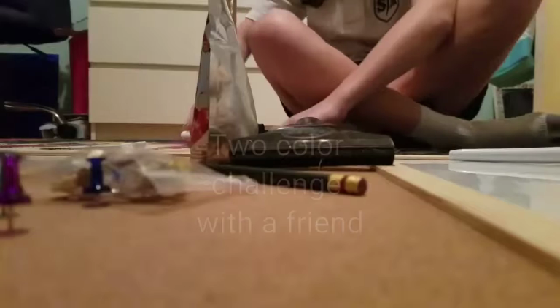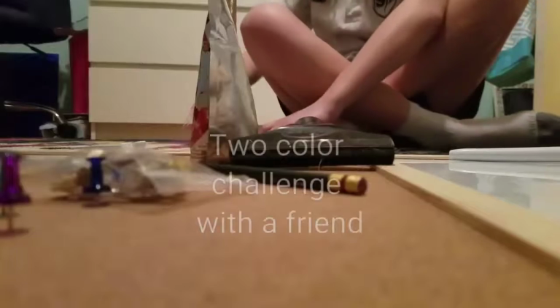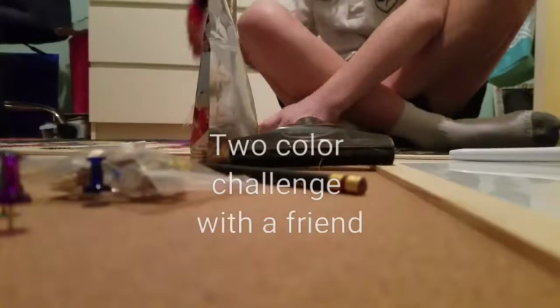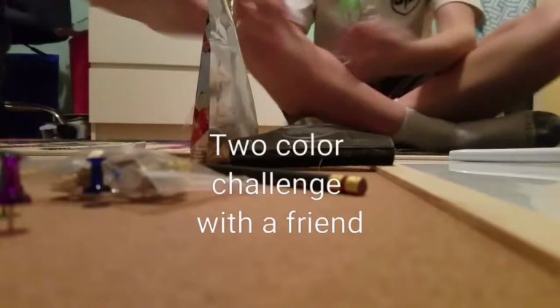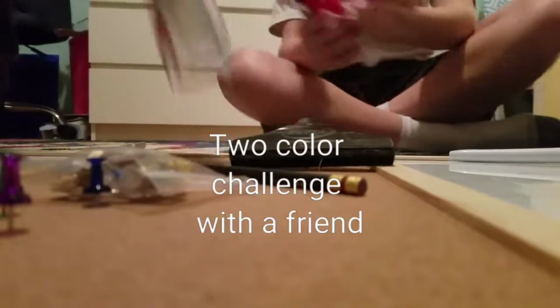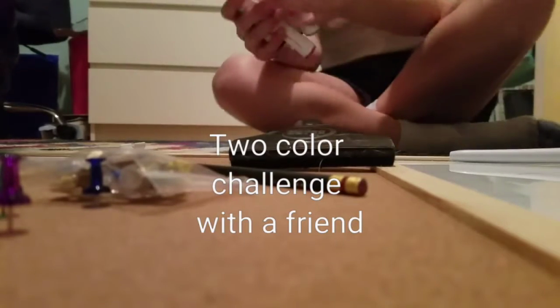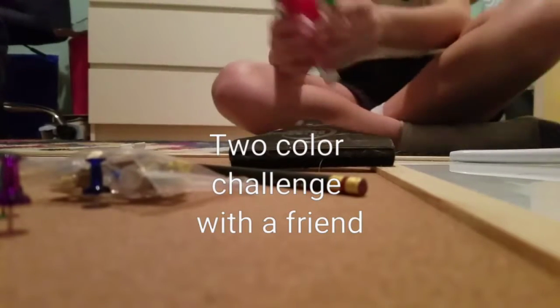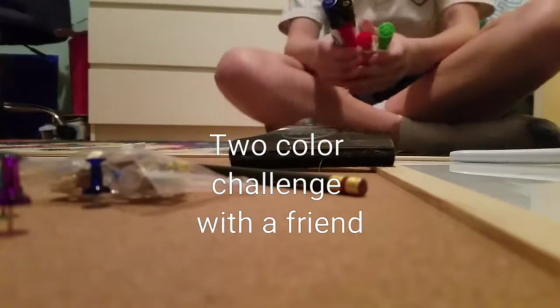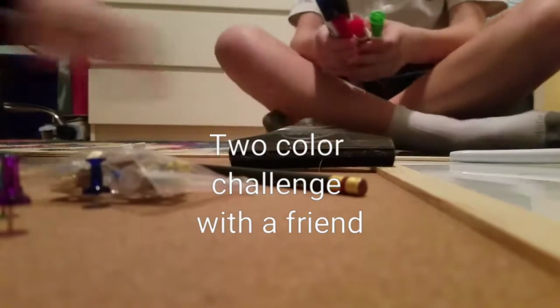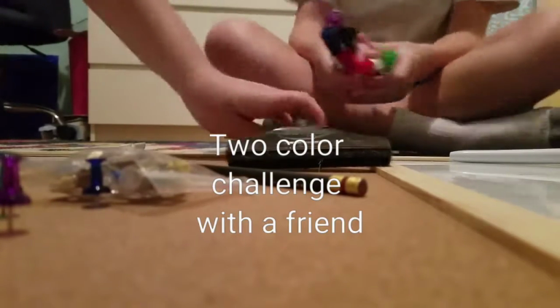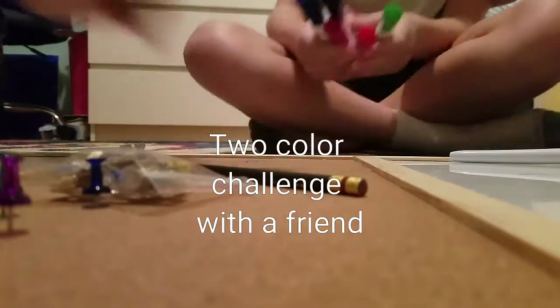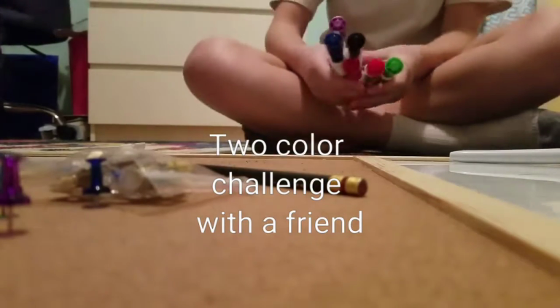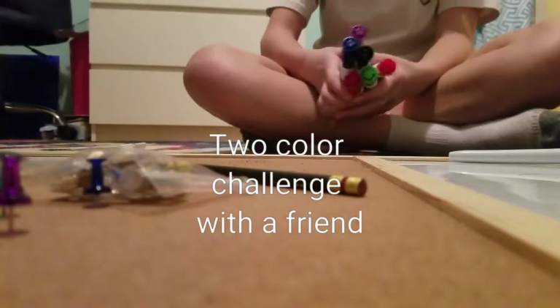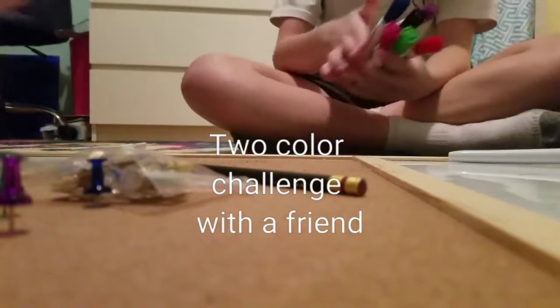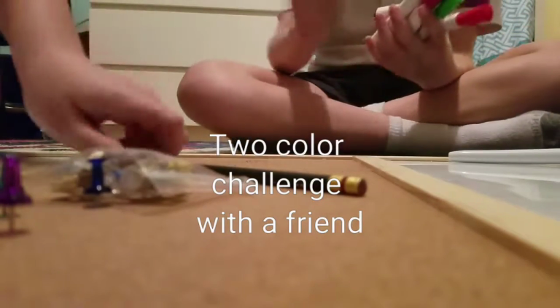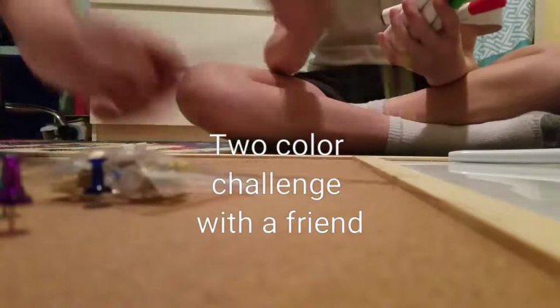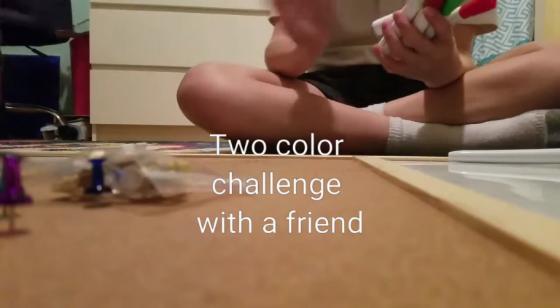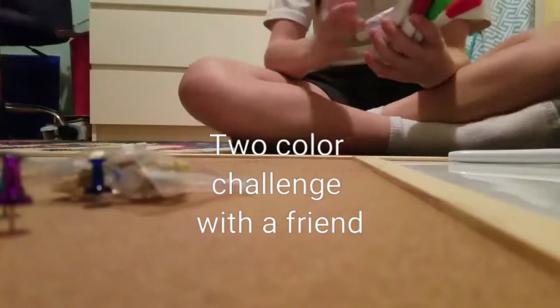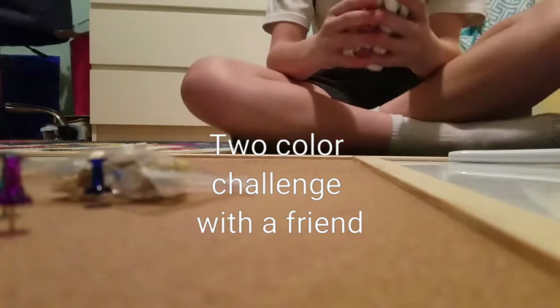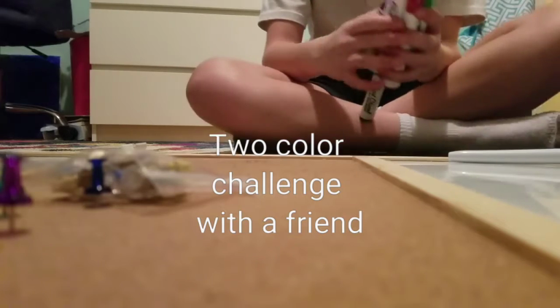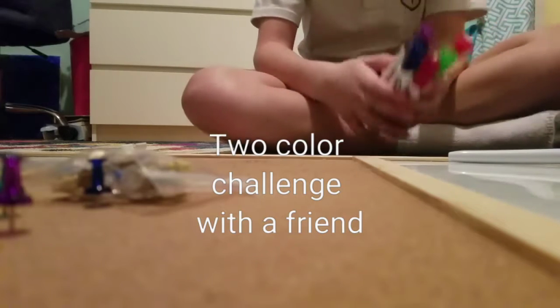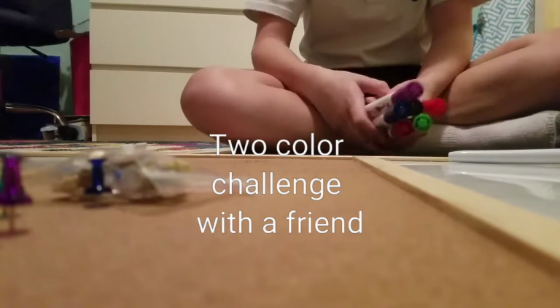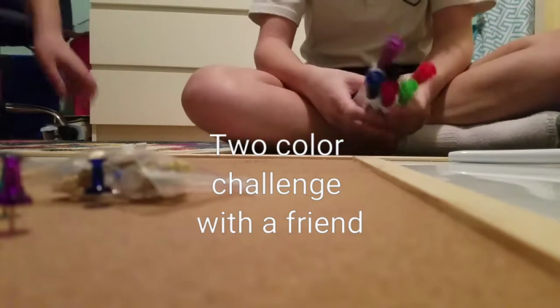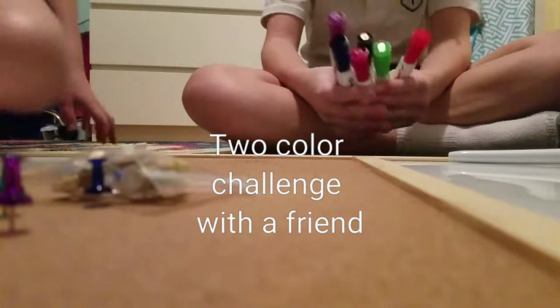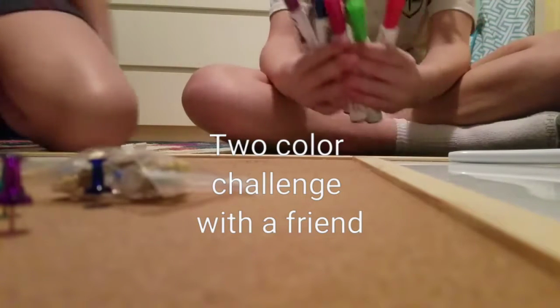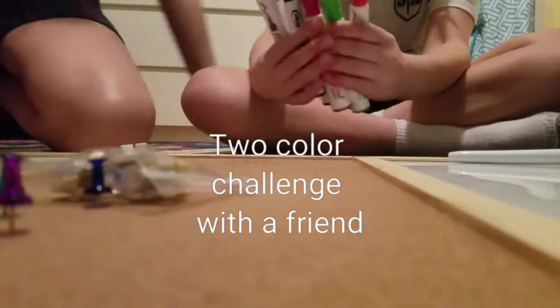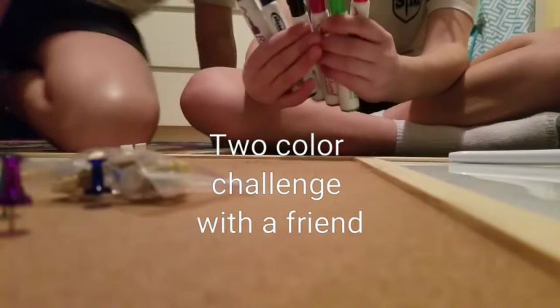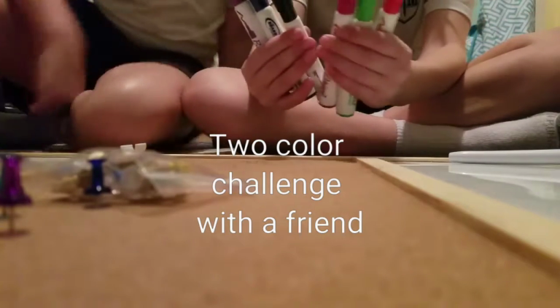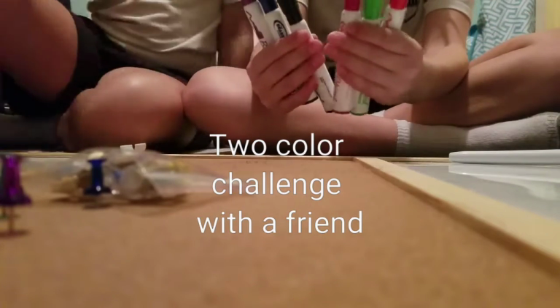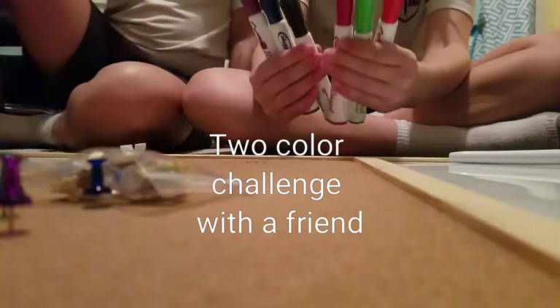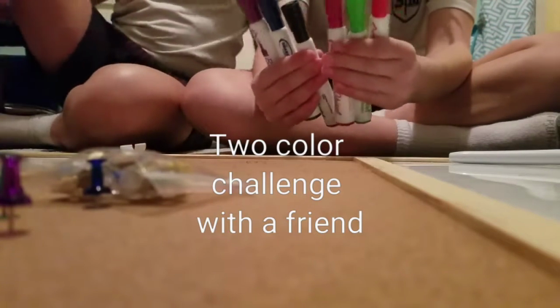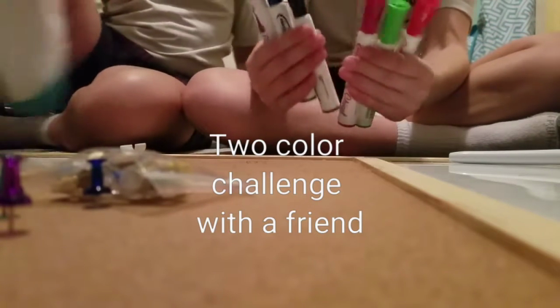Hey guys, welcome back to another video. I'm here with my friend. Hi. Today we're going to be doing the two marker challenge.